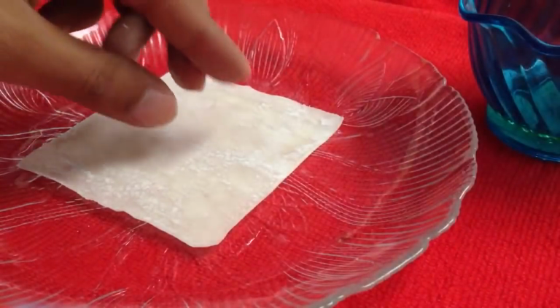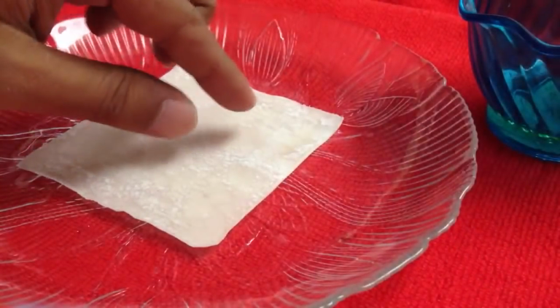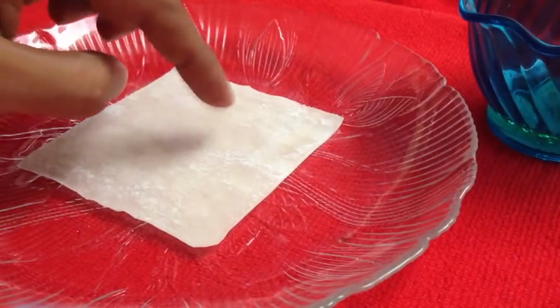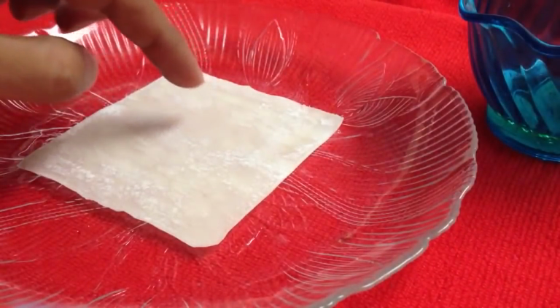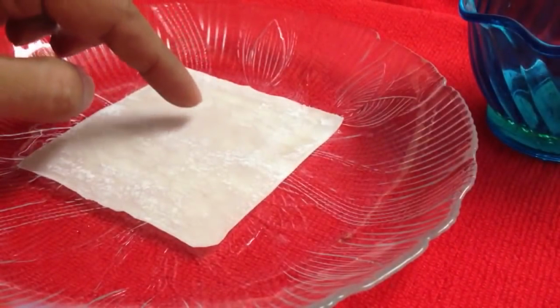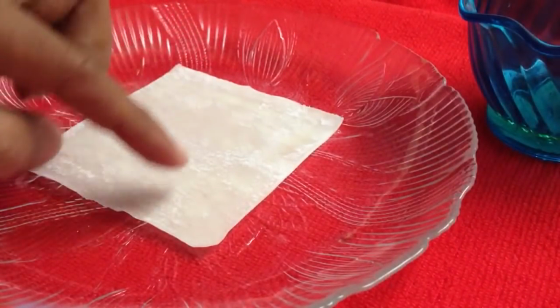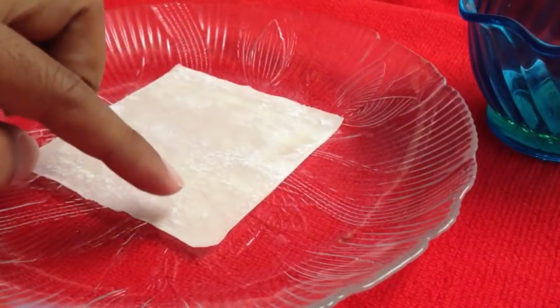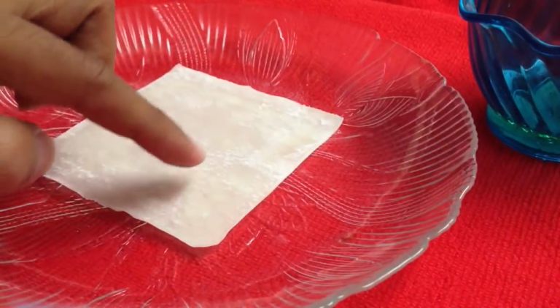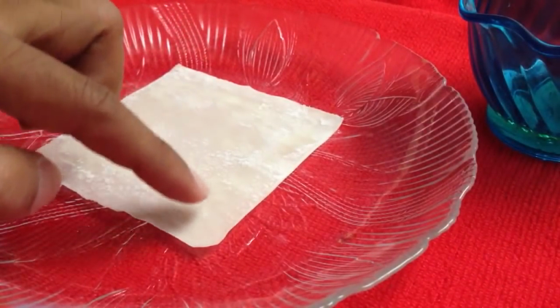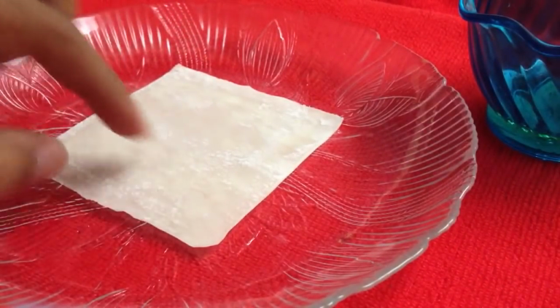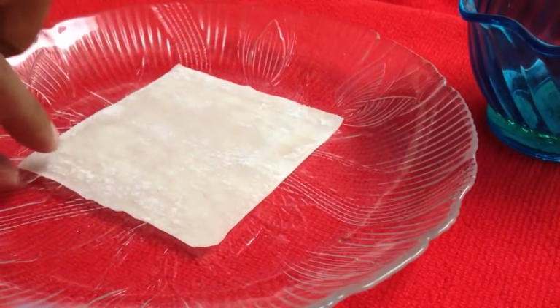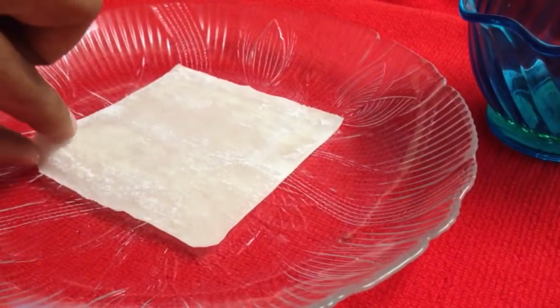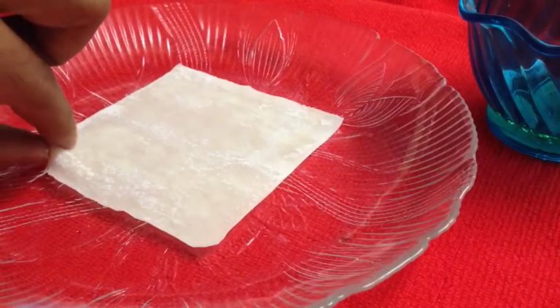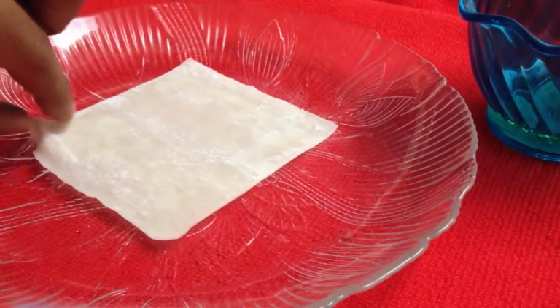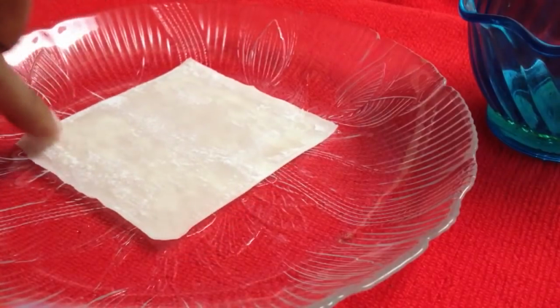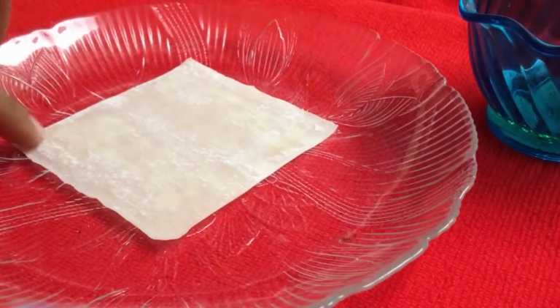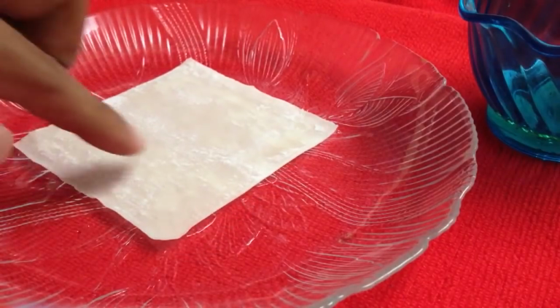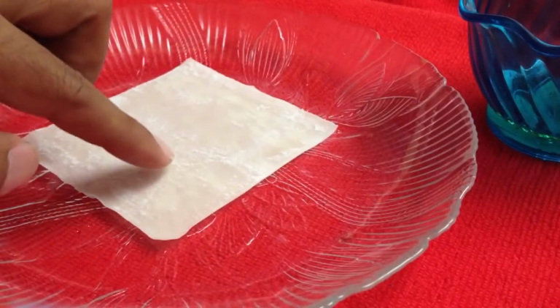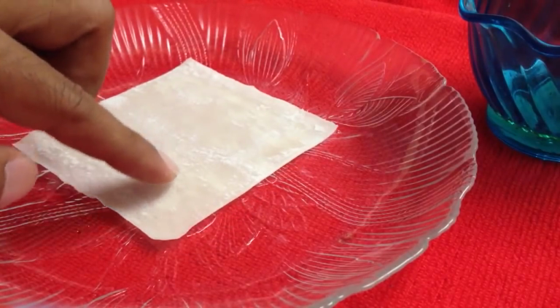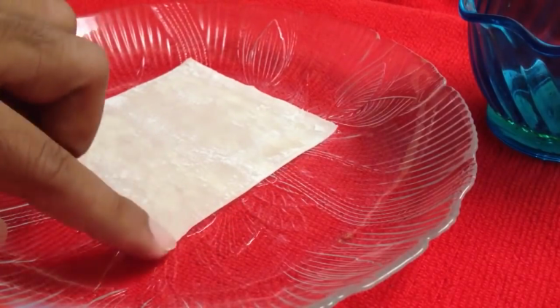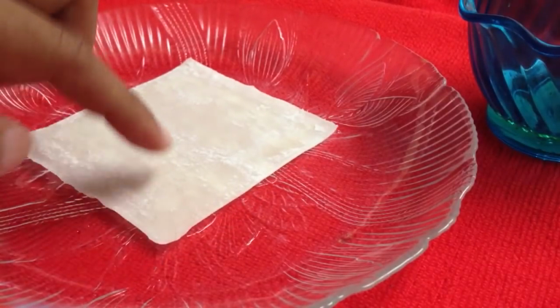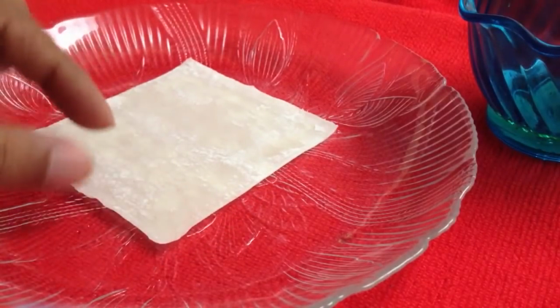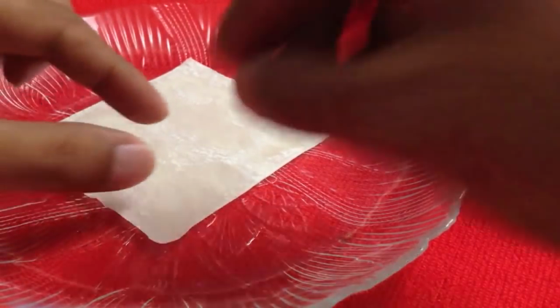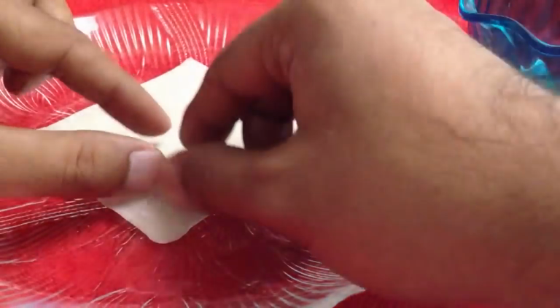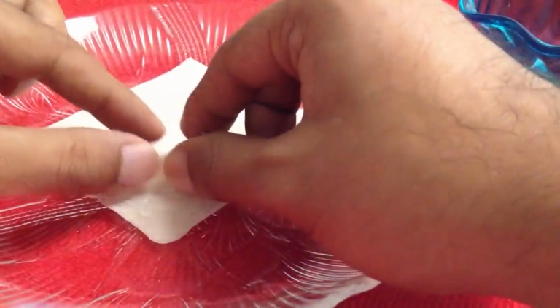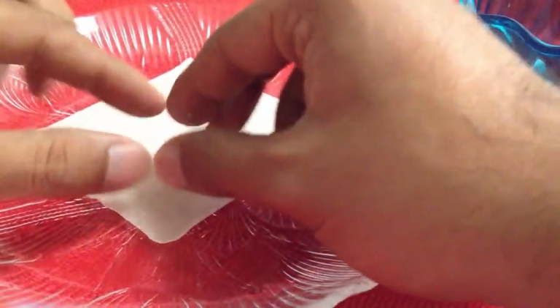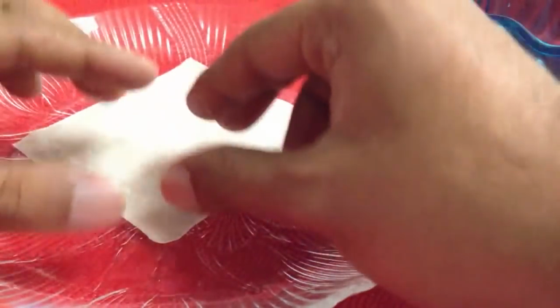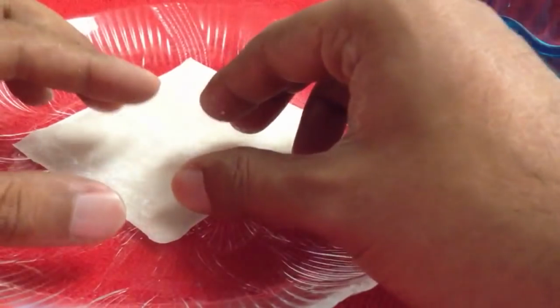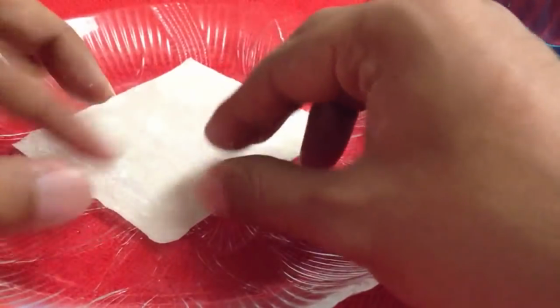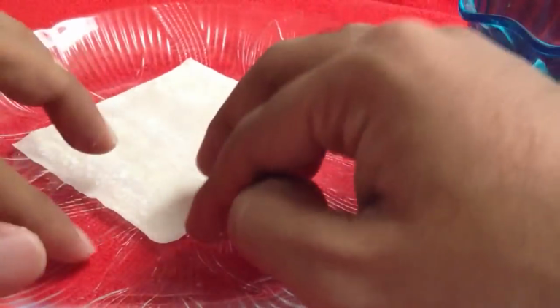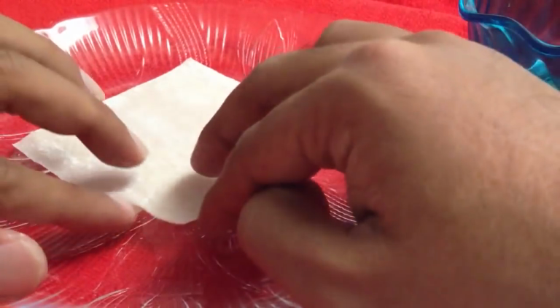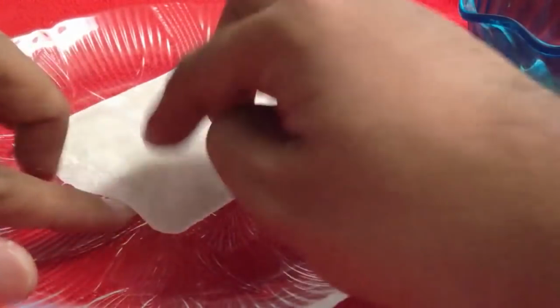You don't put the filling in the center — you put the filling towards you, towards the corner that faces you. You put it somewhere here, and don't put too much at a time.